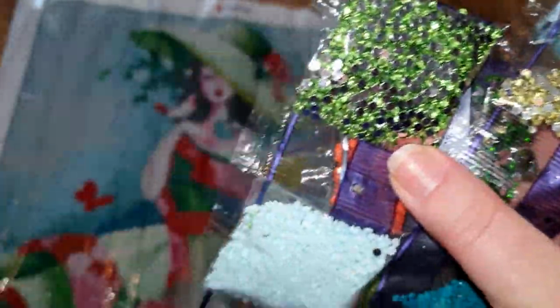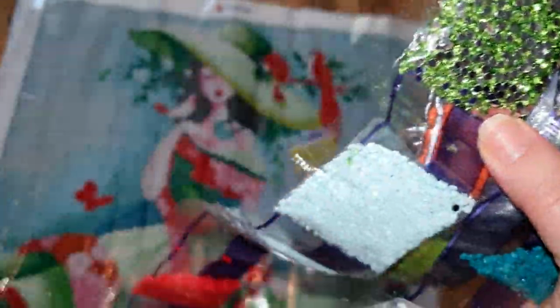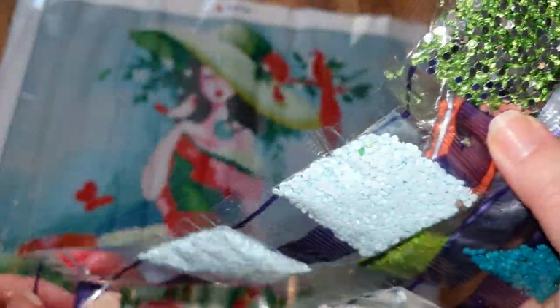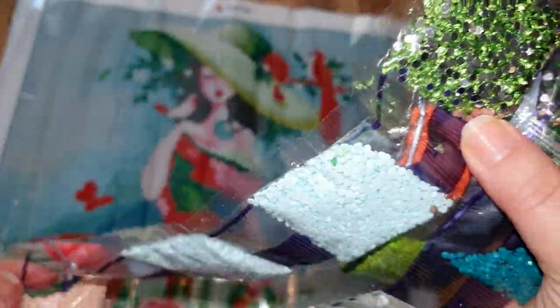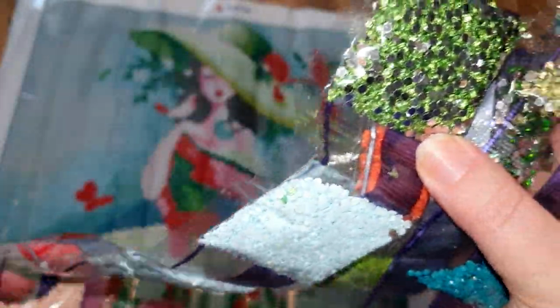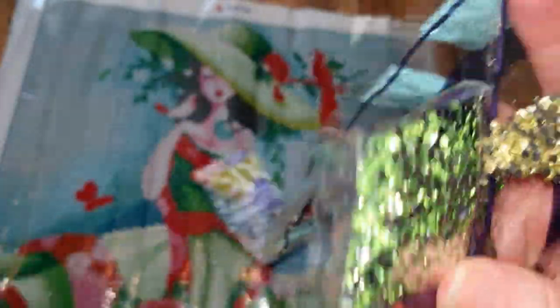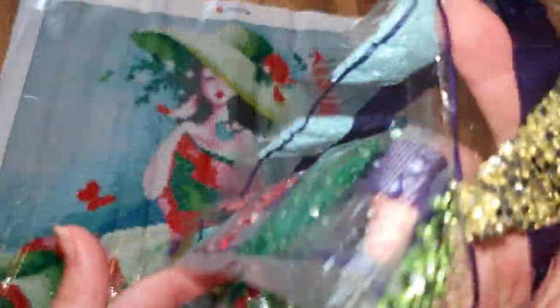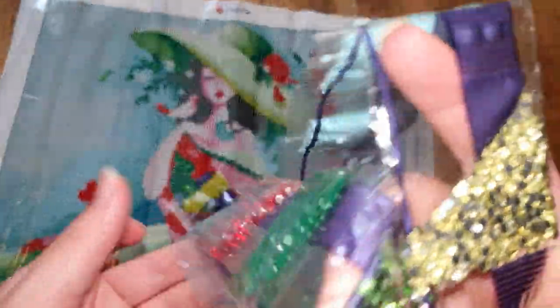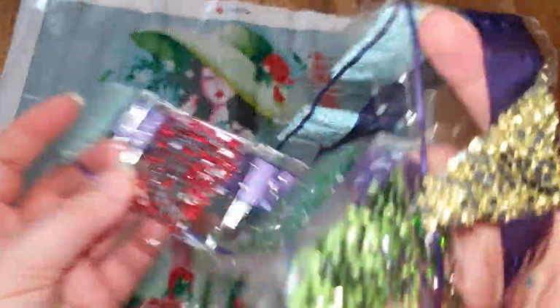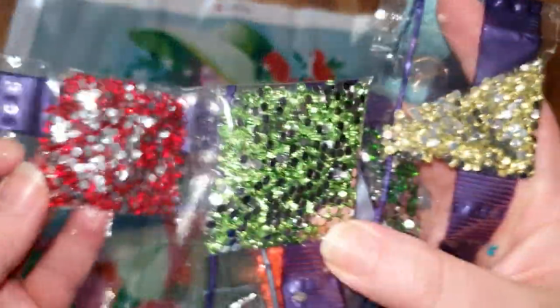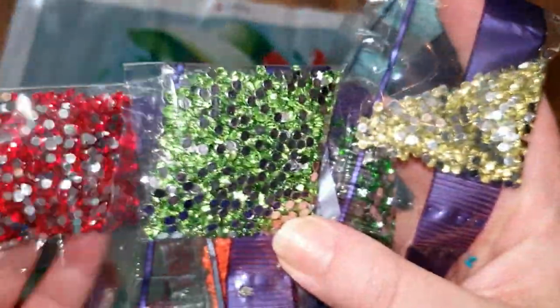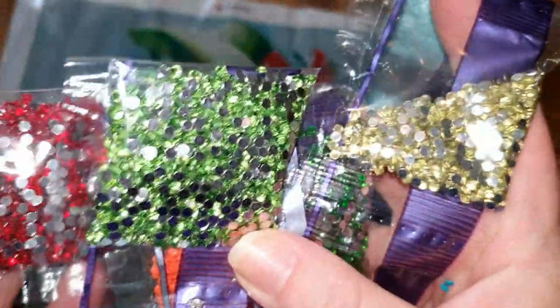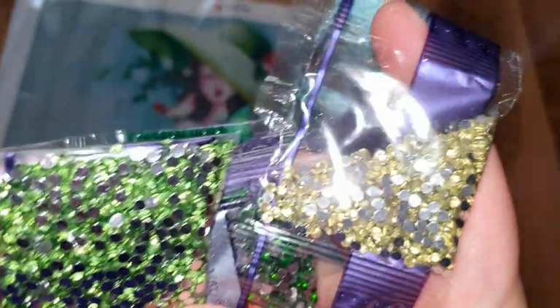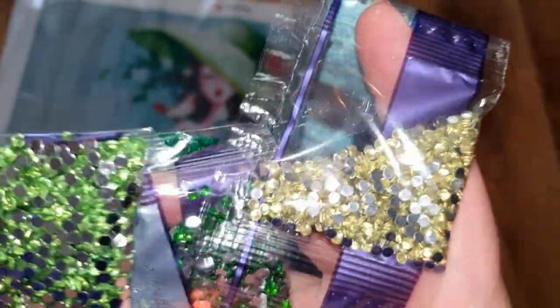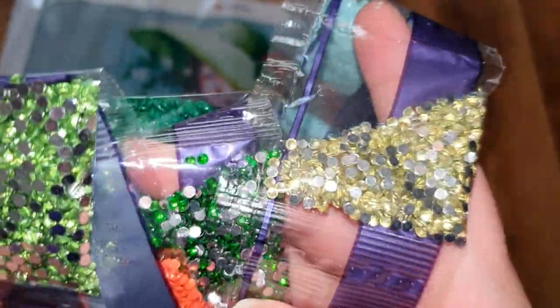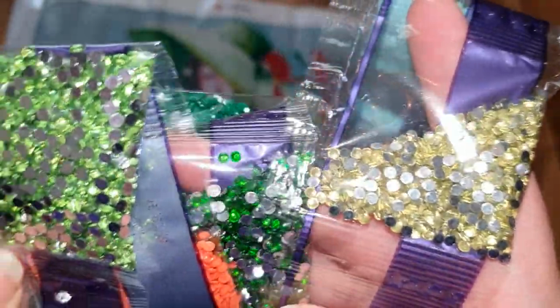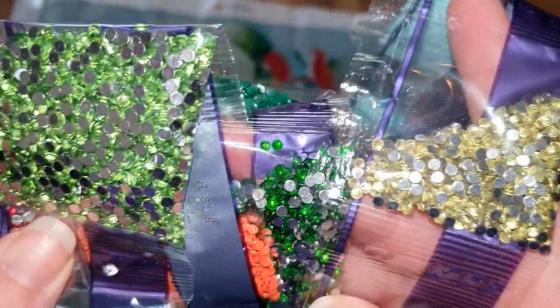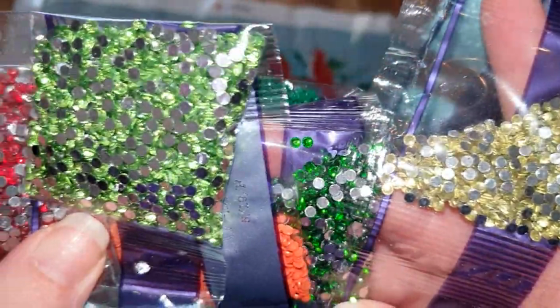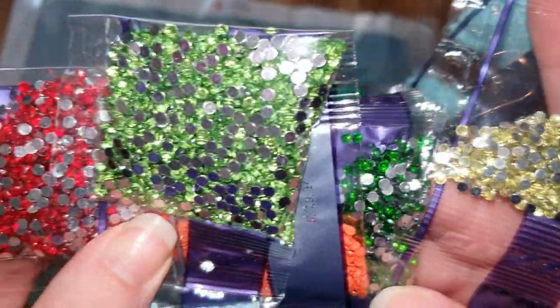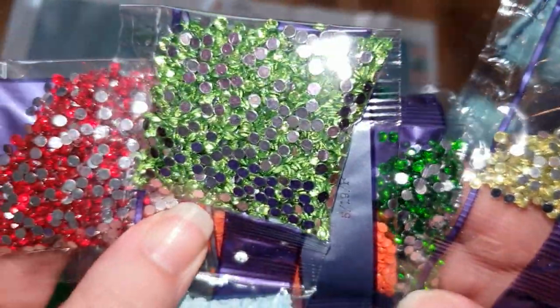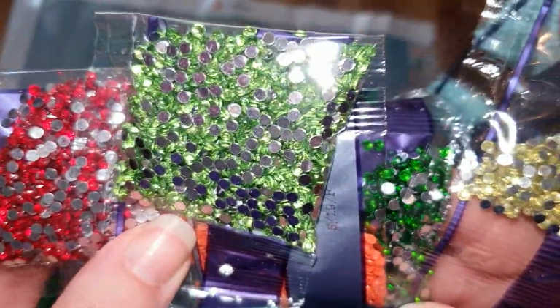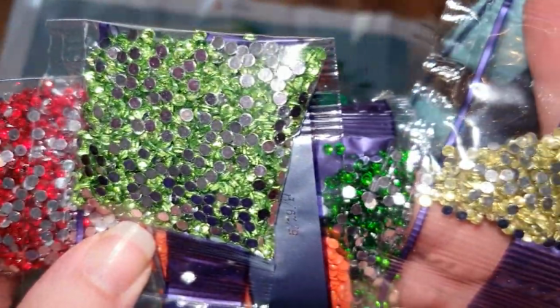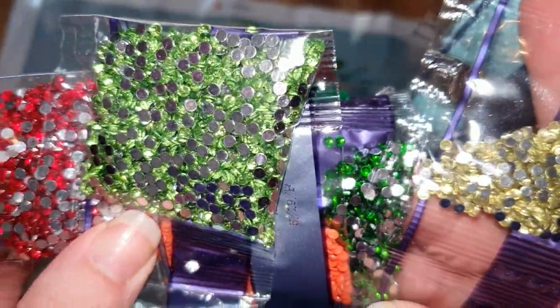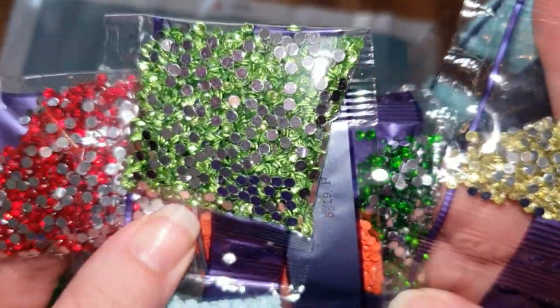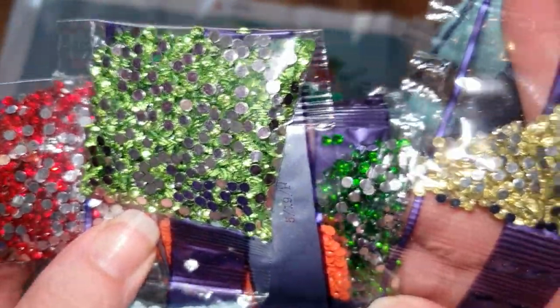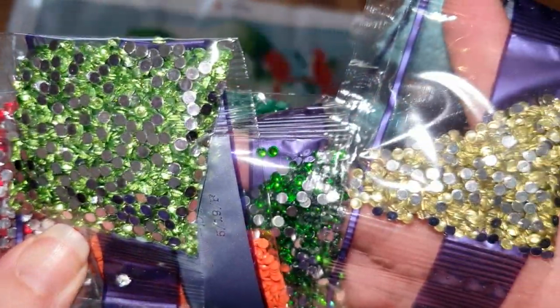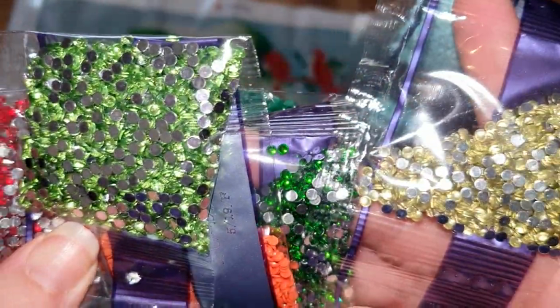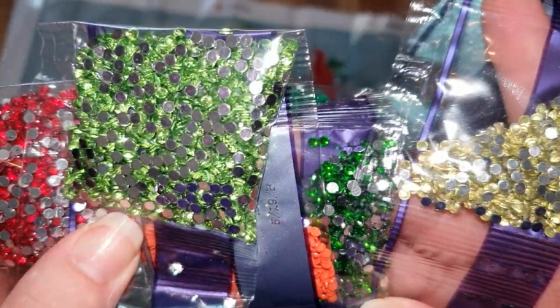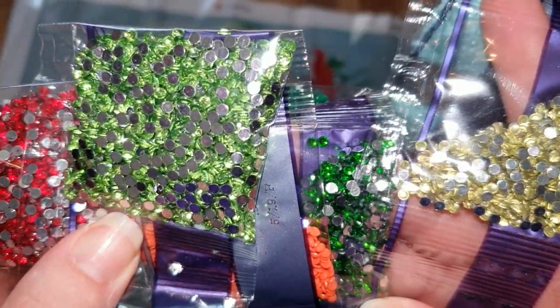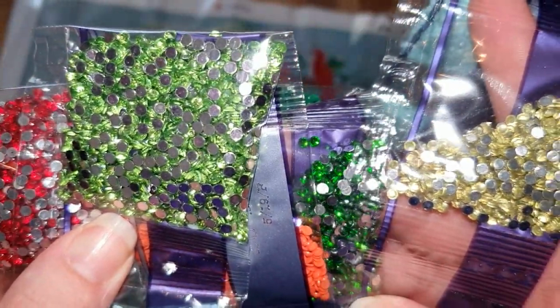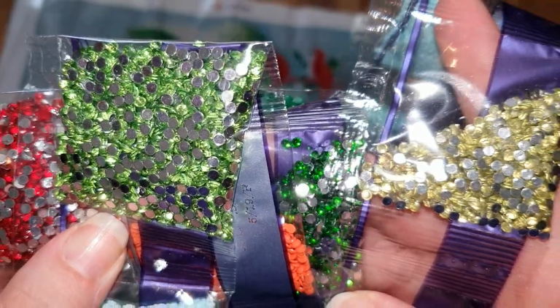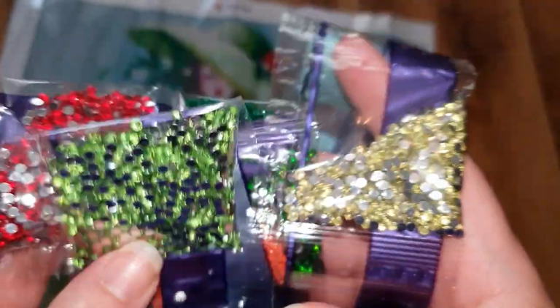So these are our crystal colors — absolutely gorgeous.